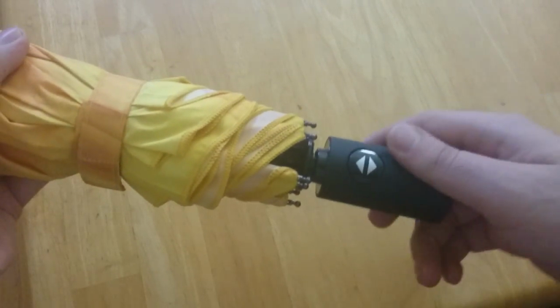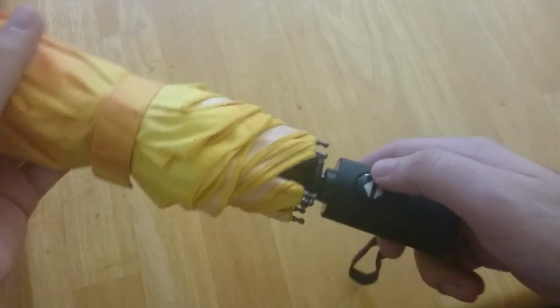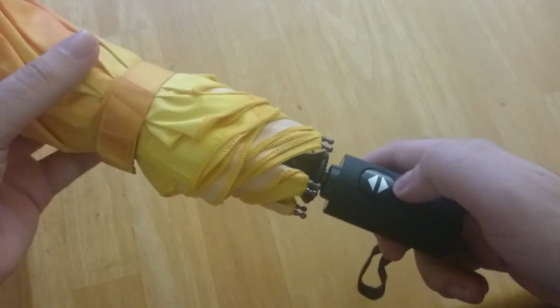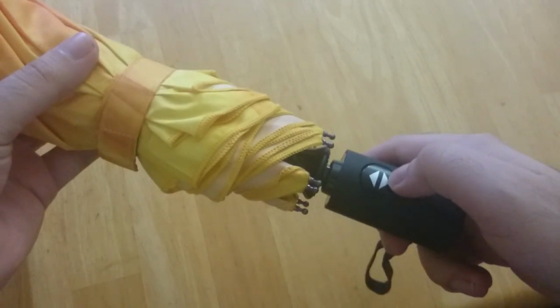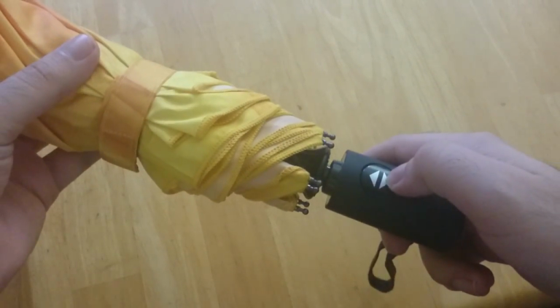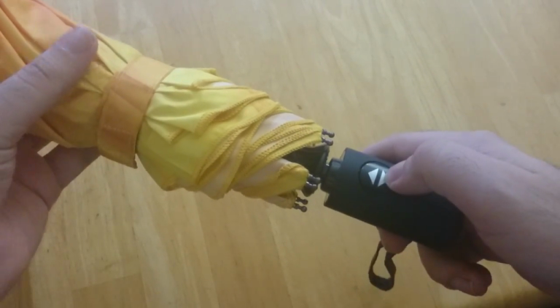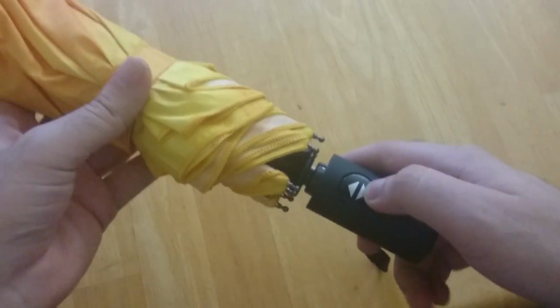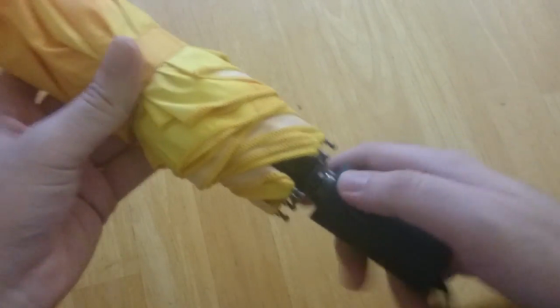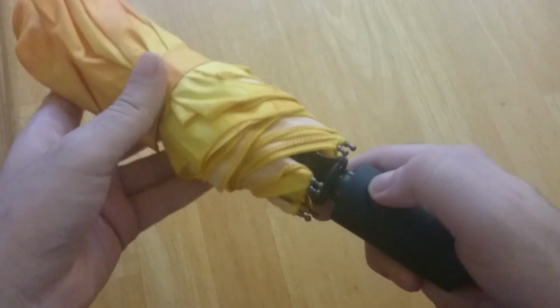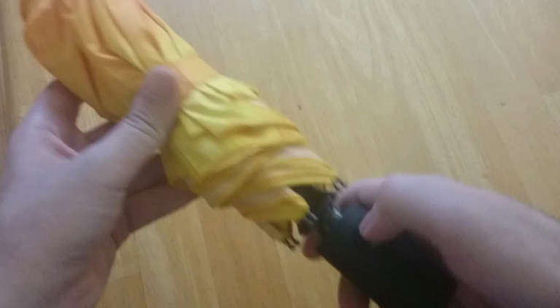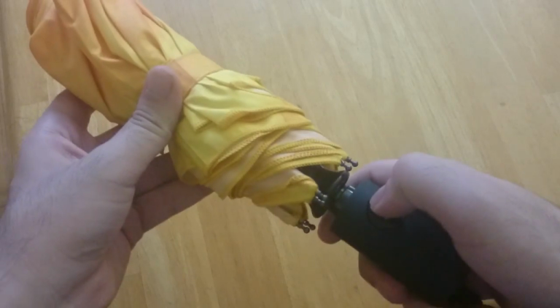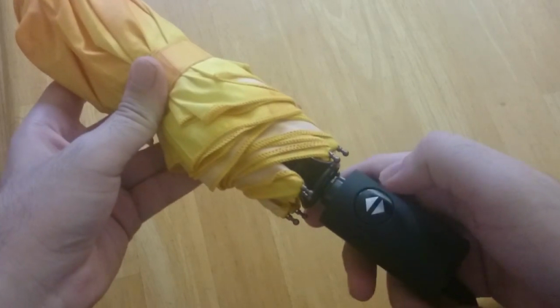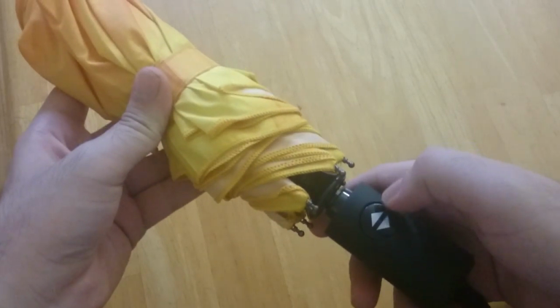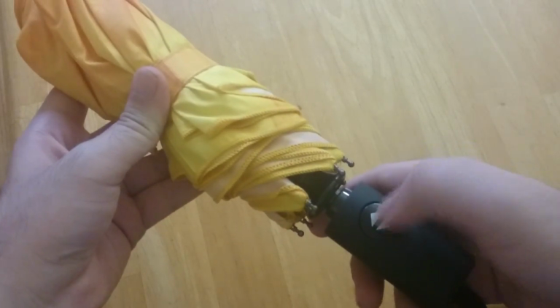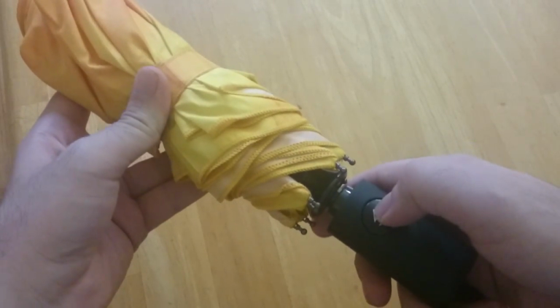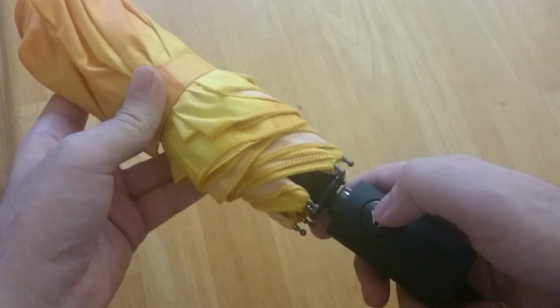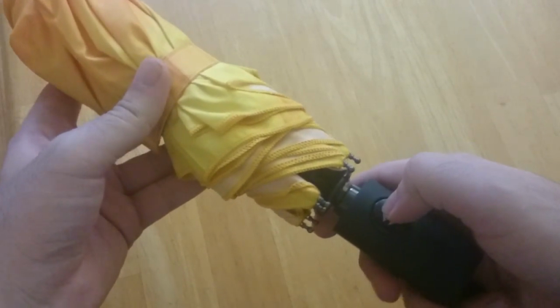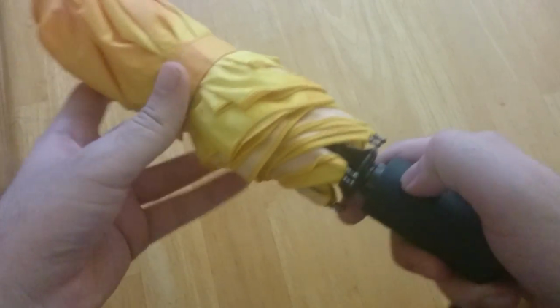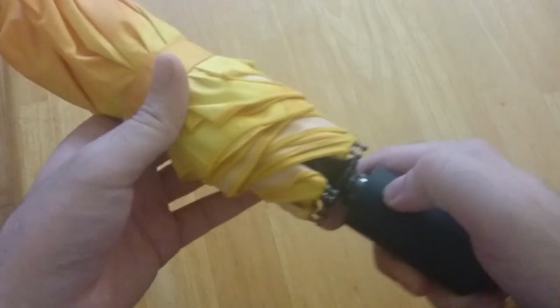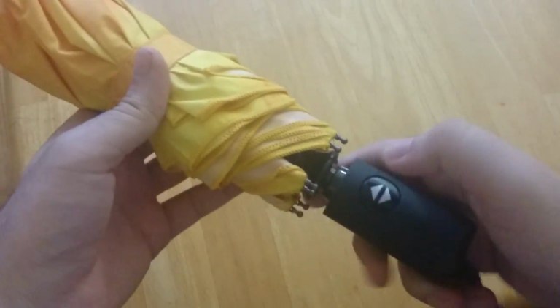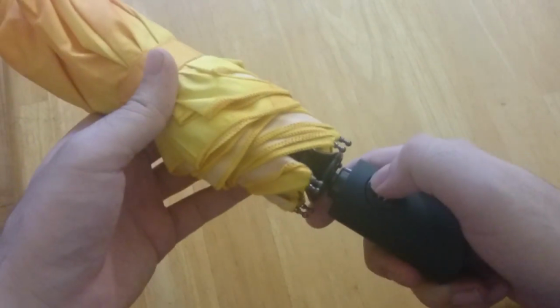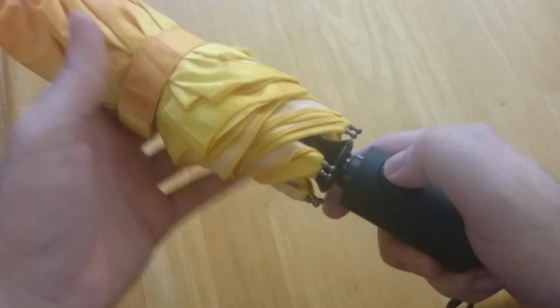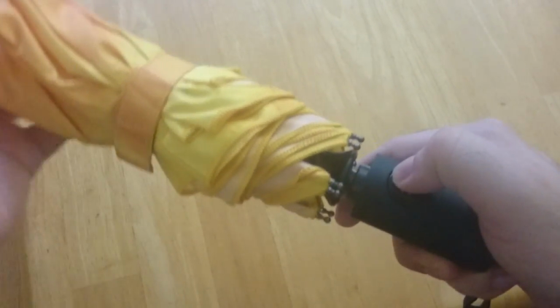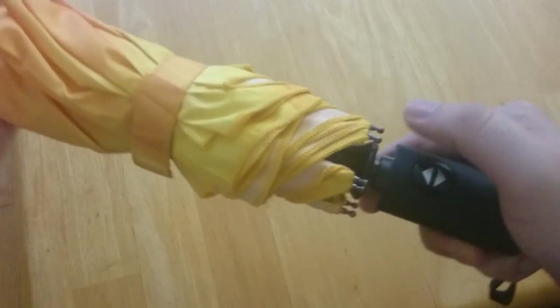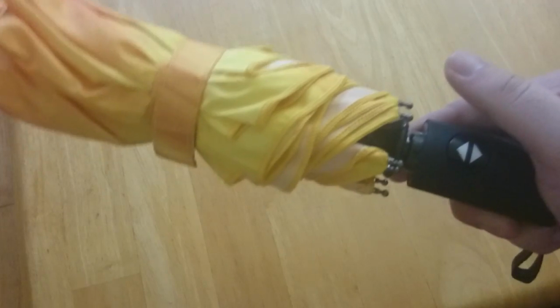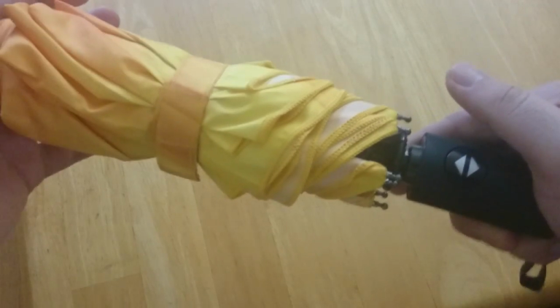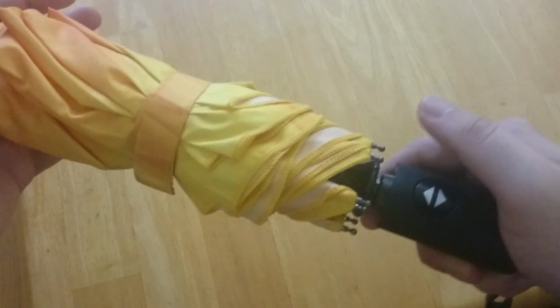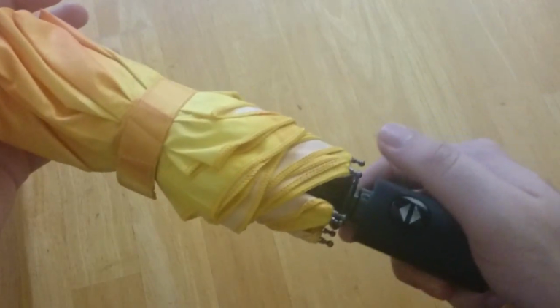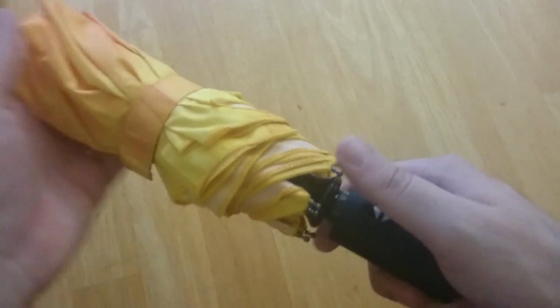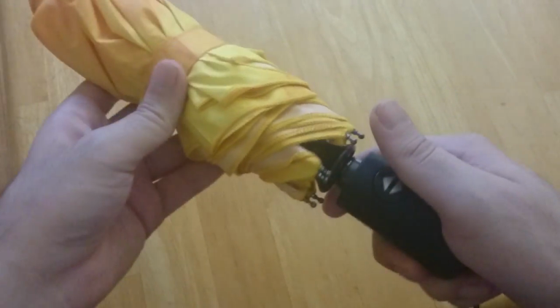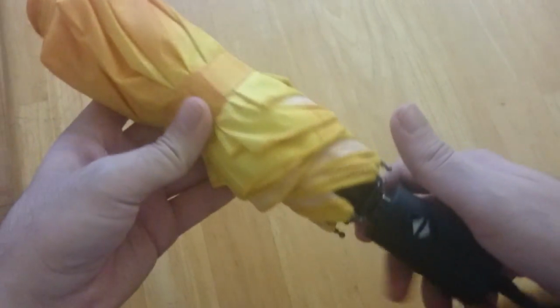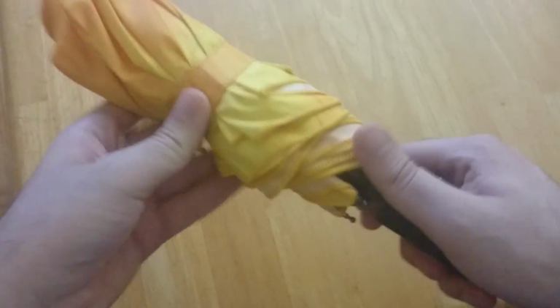Here is the auto-open and close button, which basically means that the umbrella not only opens on the click of the button but also shuts on the click of the same button. And then you just have to drag it back into its compact size.